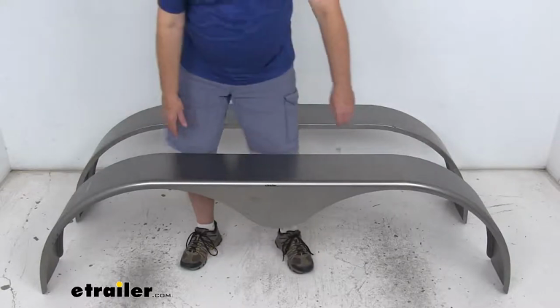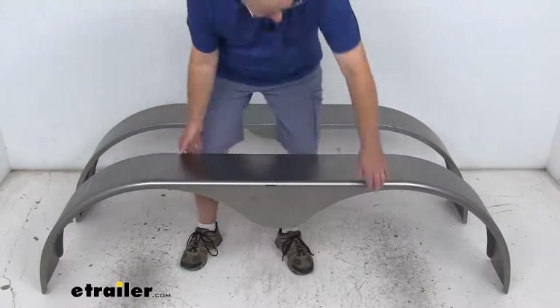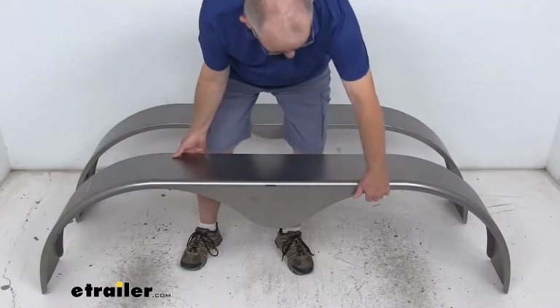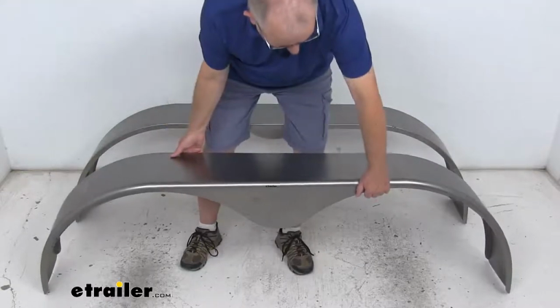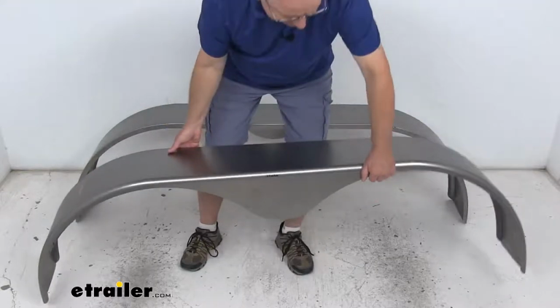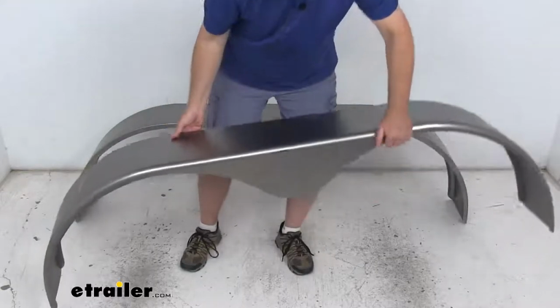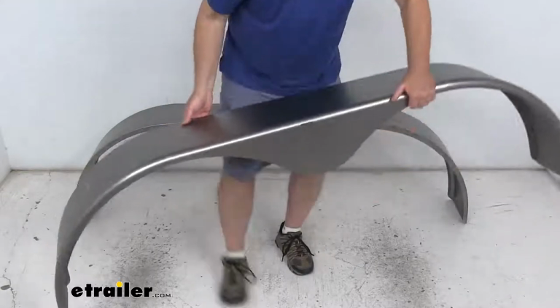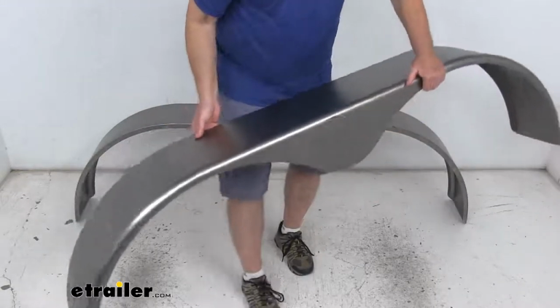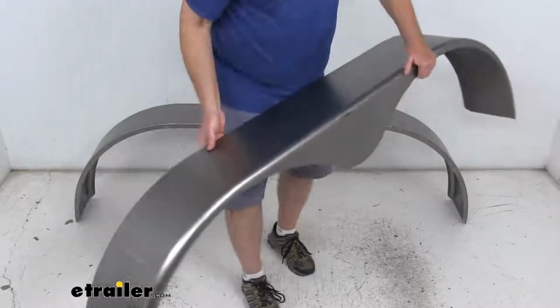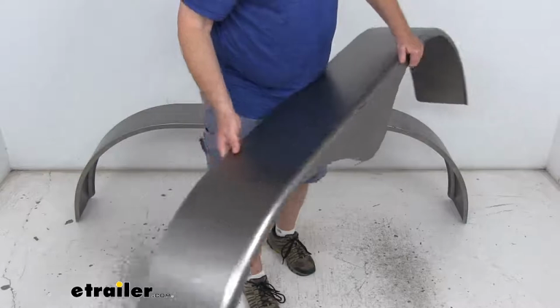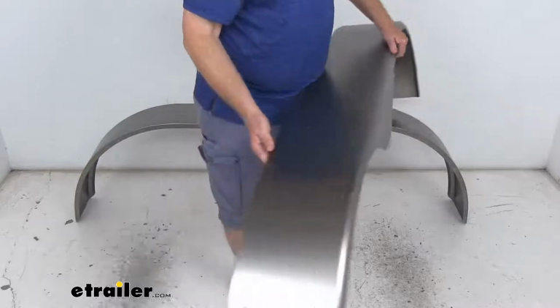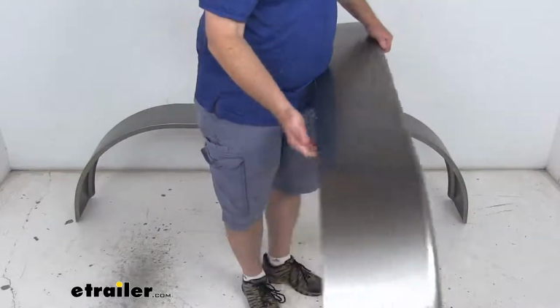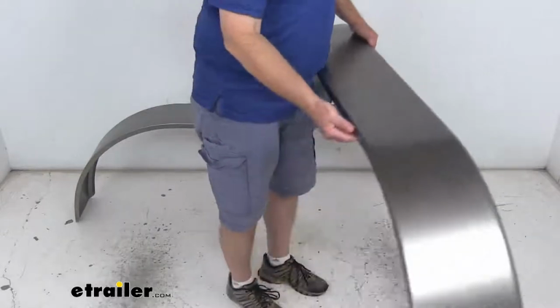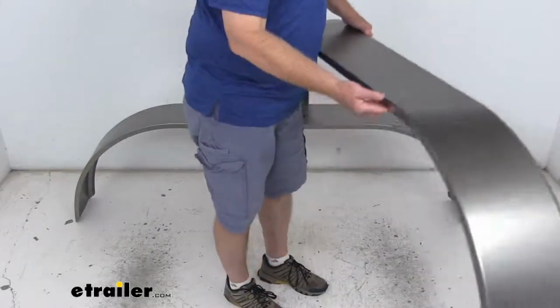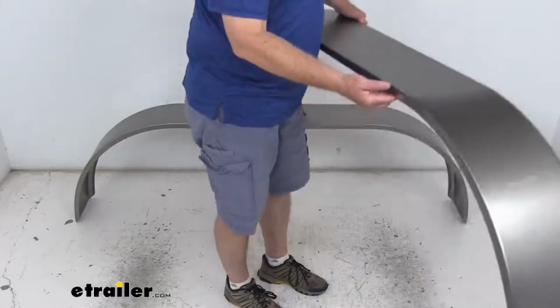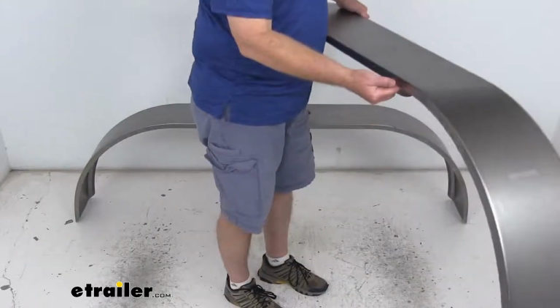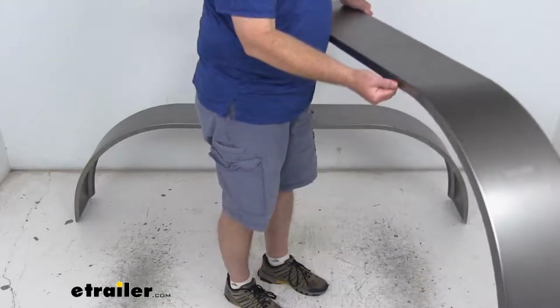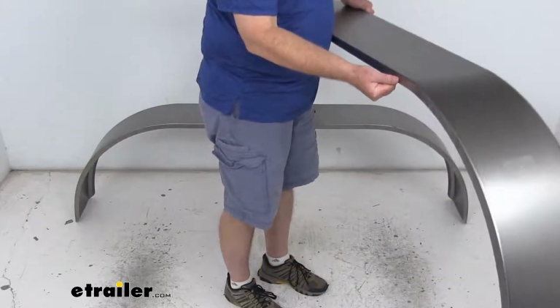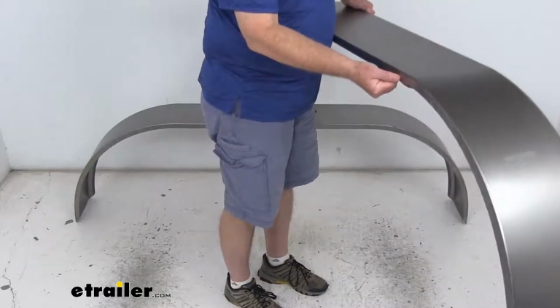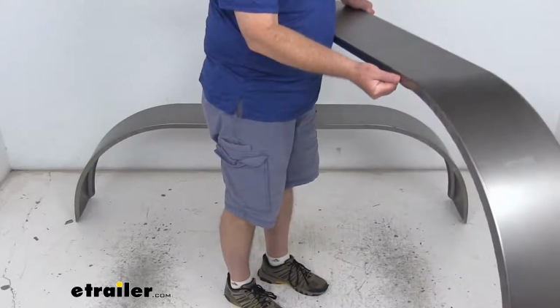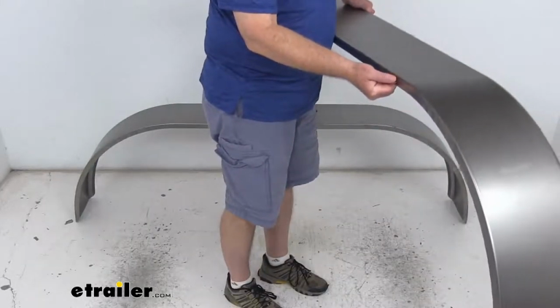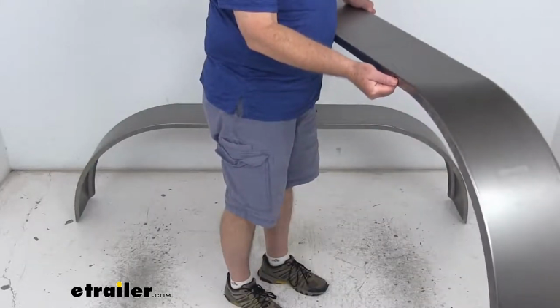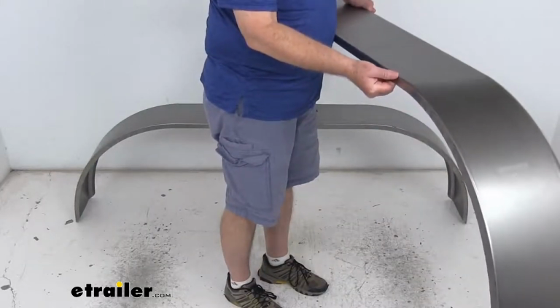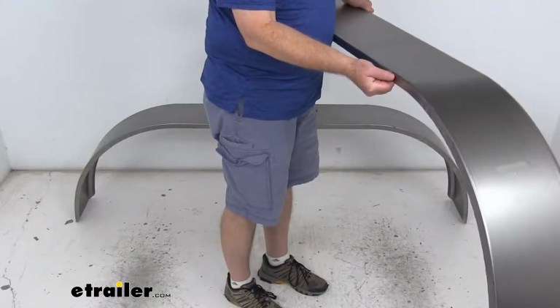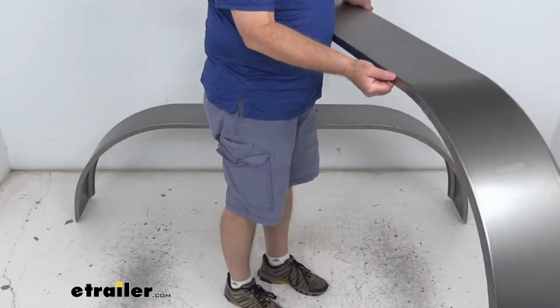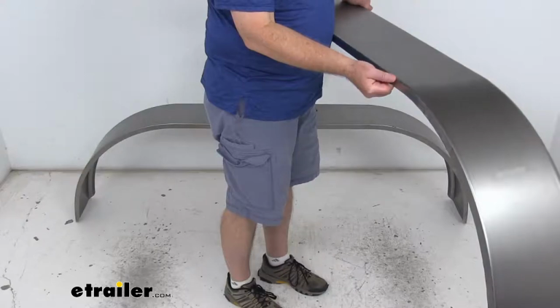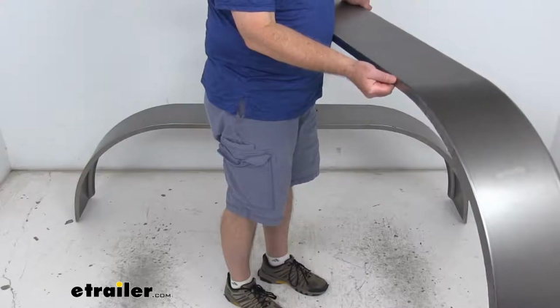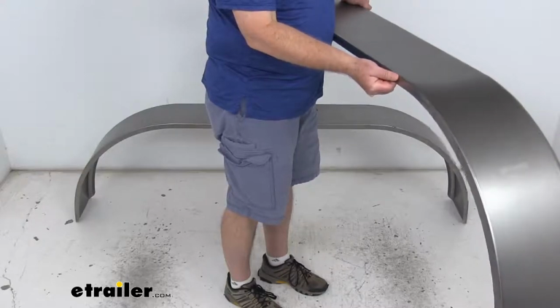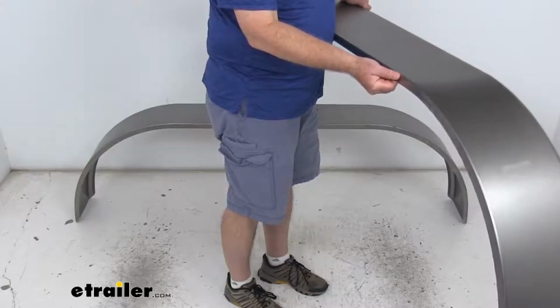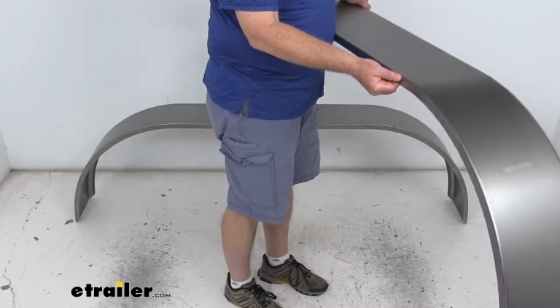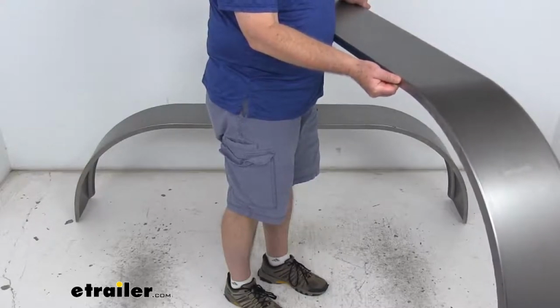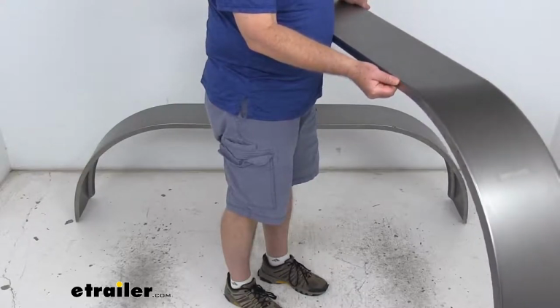On the very back, if we turn this around, it has a 90-degree lip right back here, and the reason they do that allows you to mount the fender flush on your enclosed trailer.